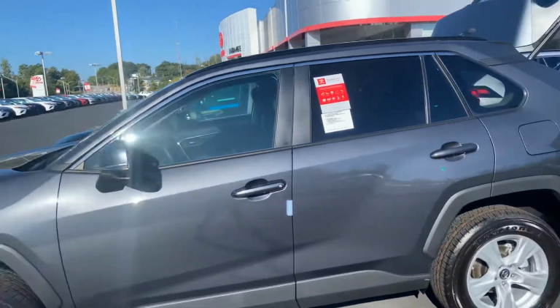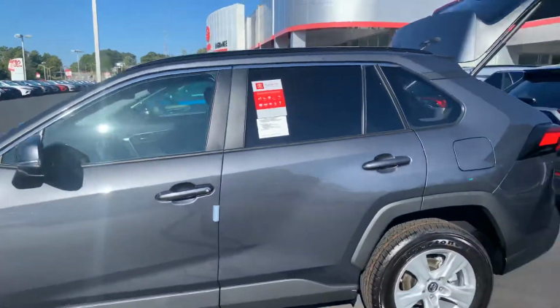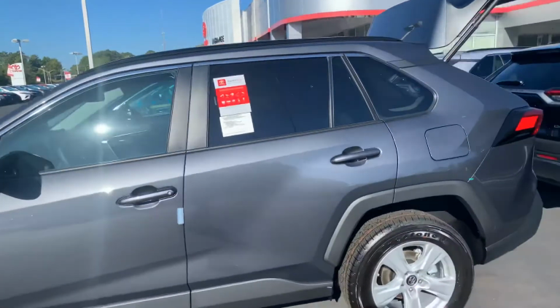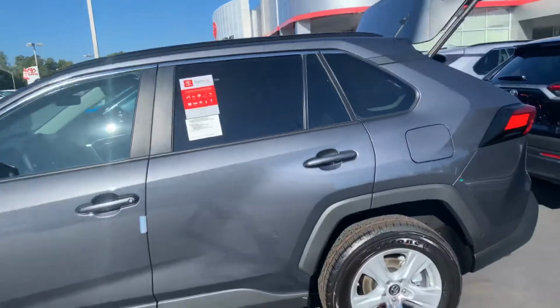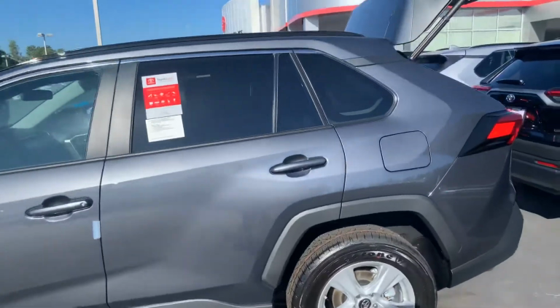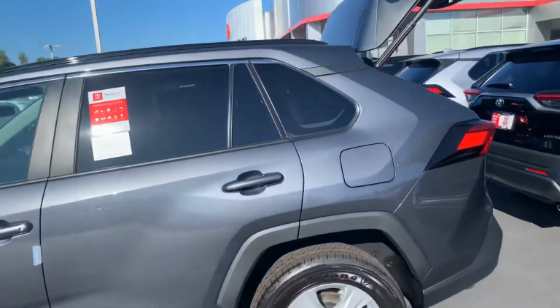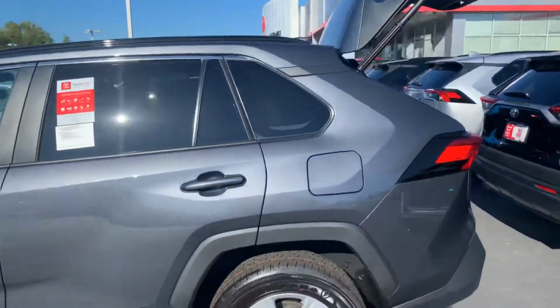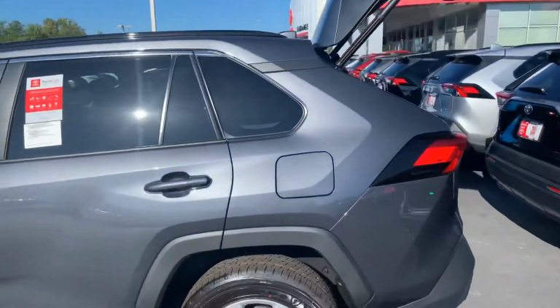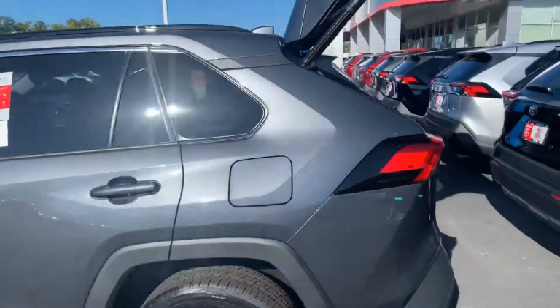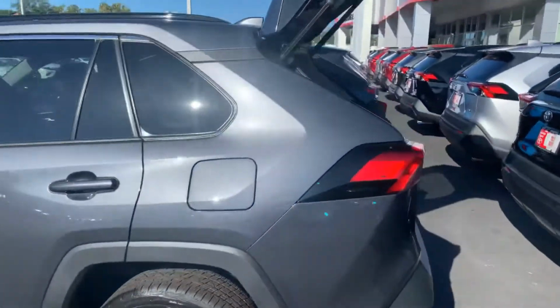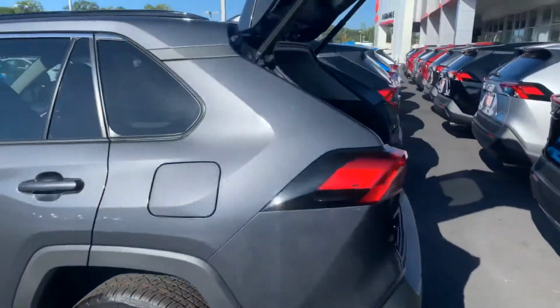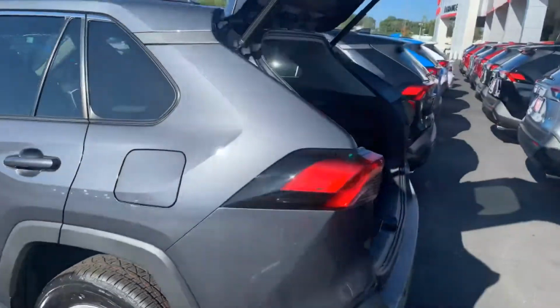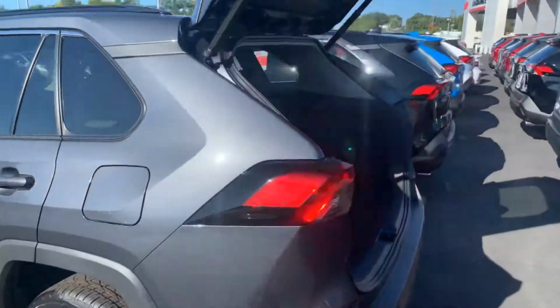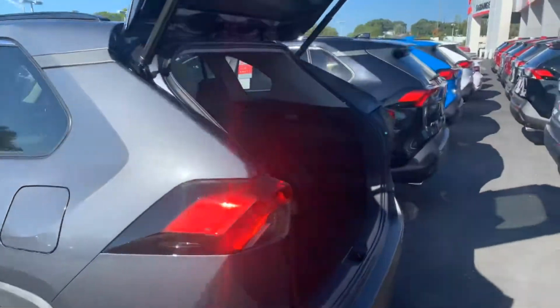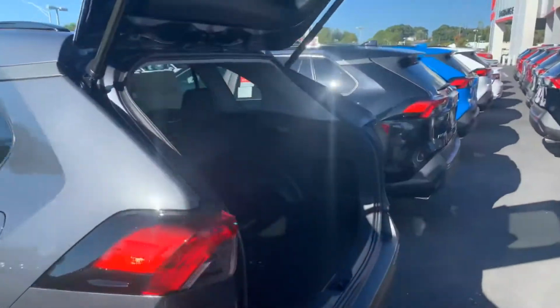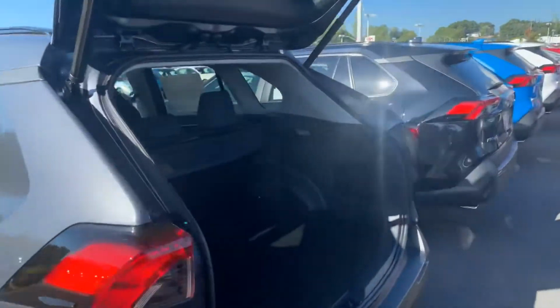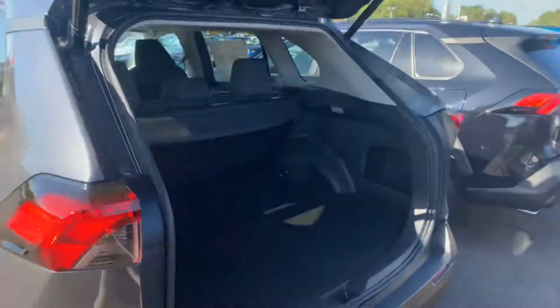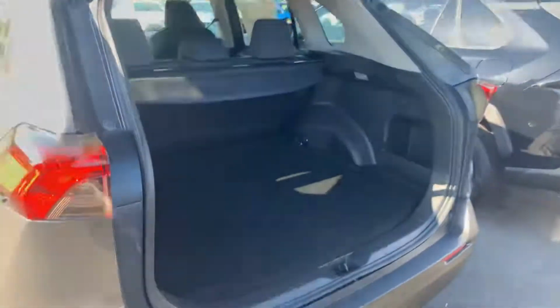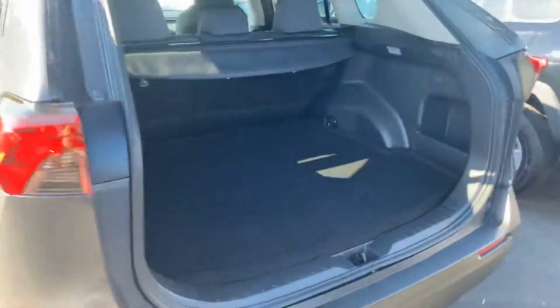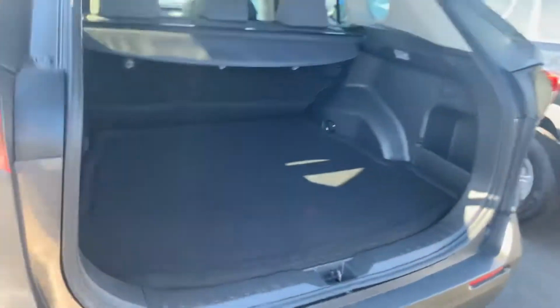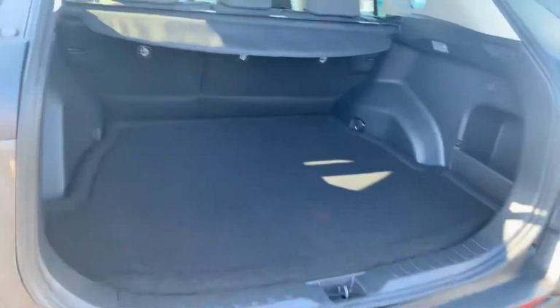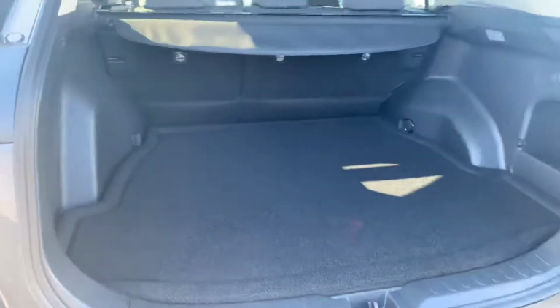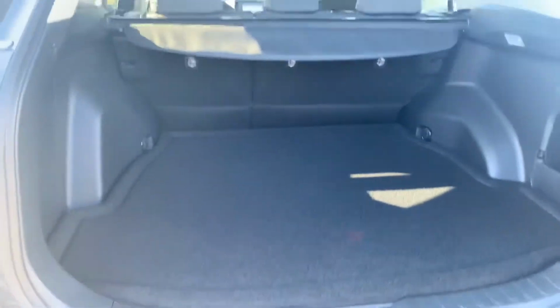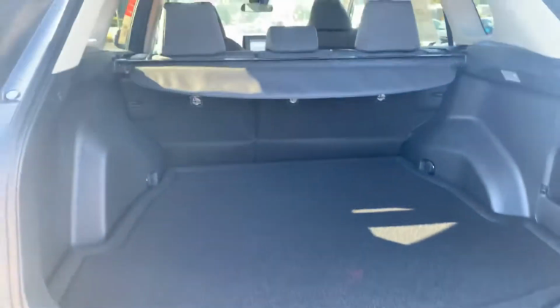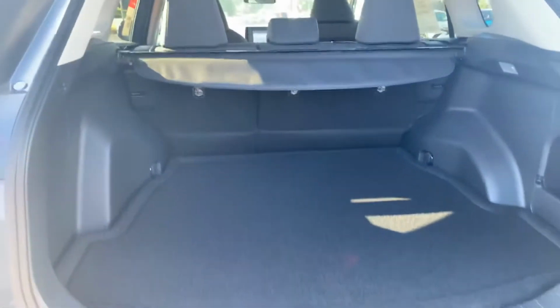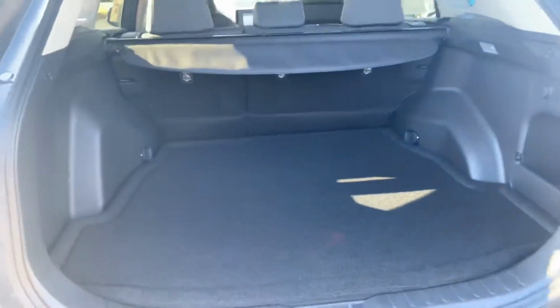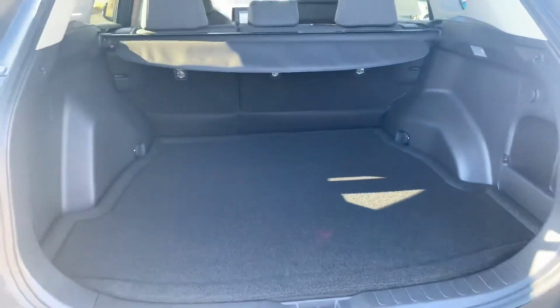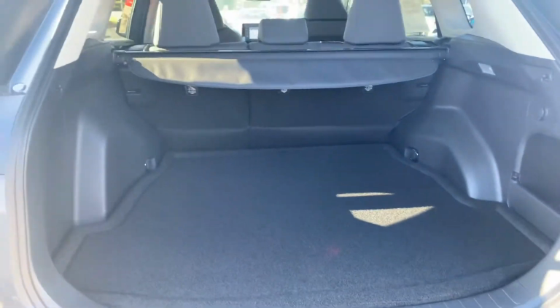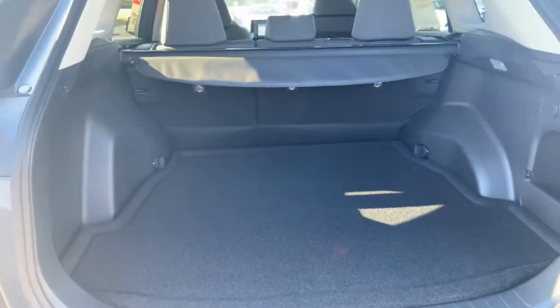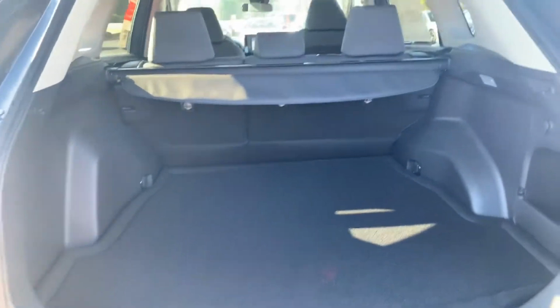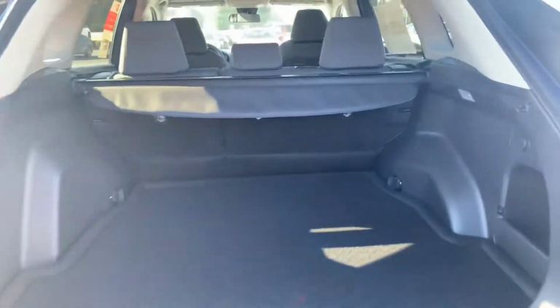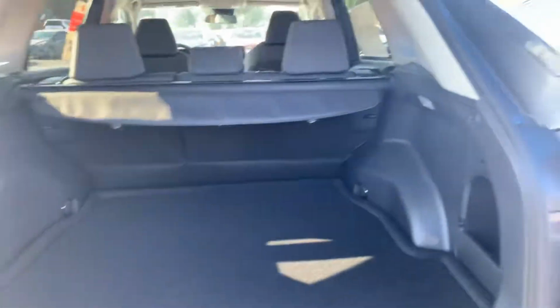You're also getting your power liftgate. Excellent cargo space — you have your carpeted cargo mat and your tonneau cover.